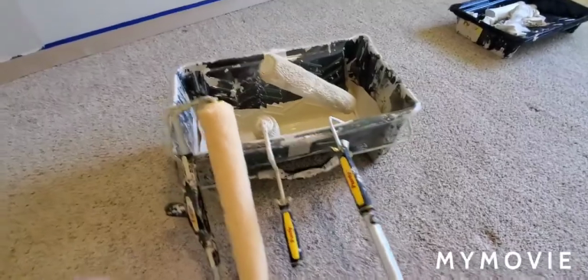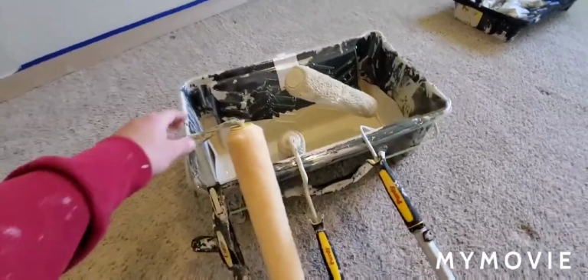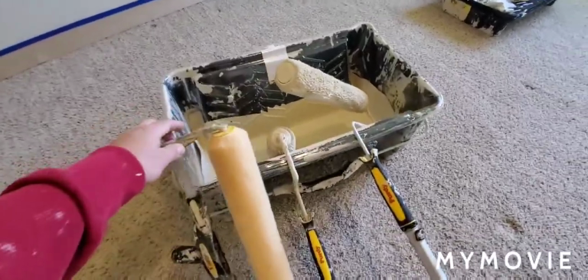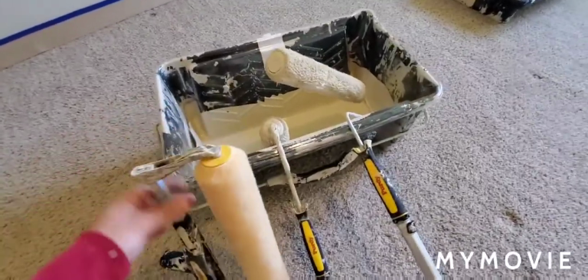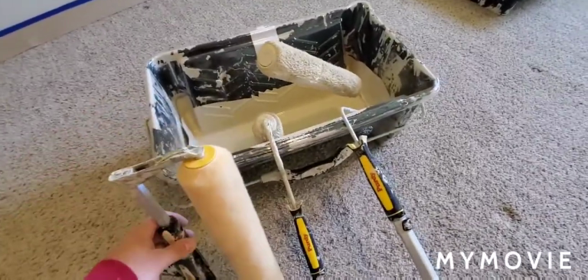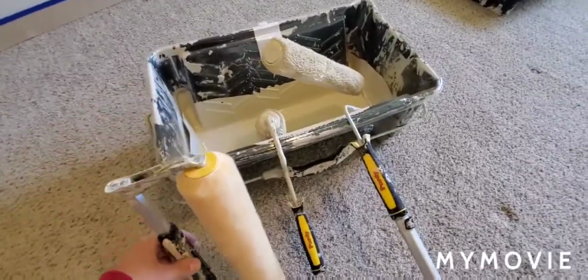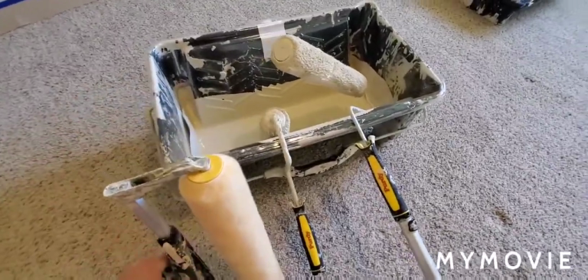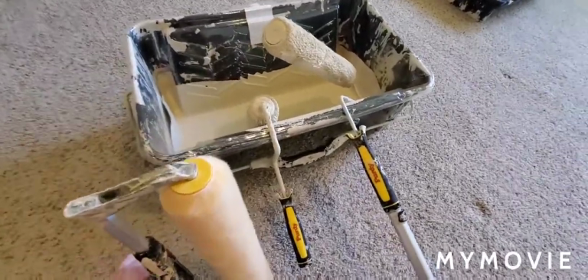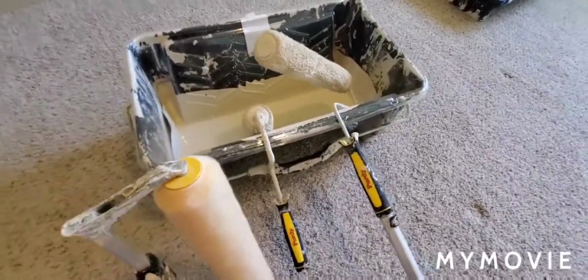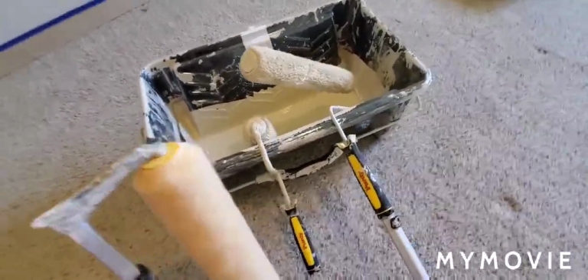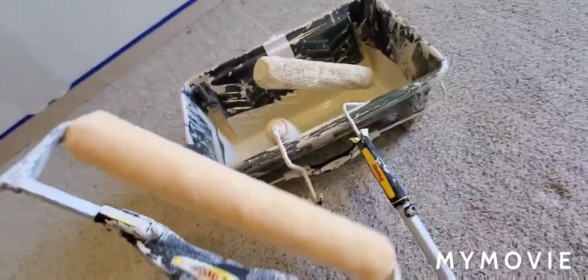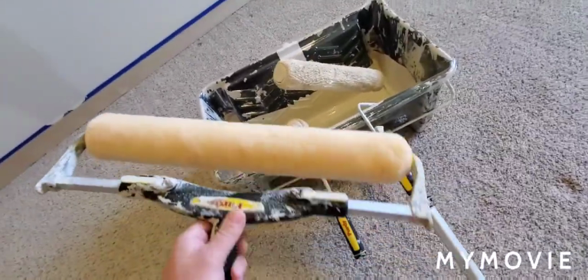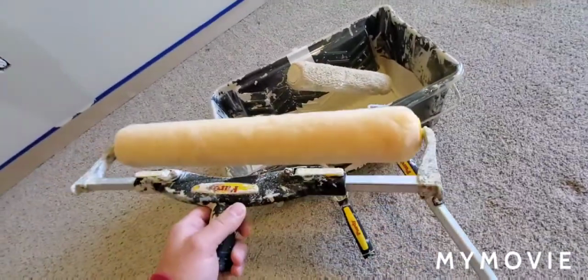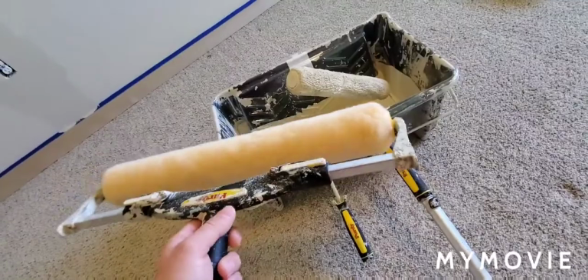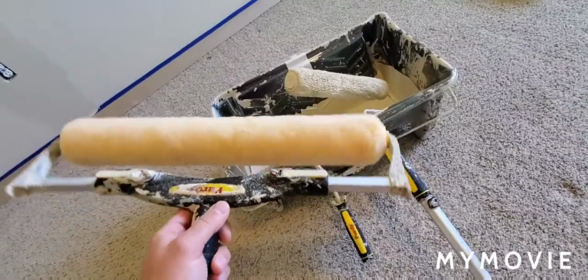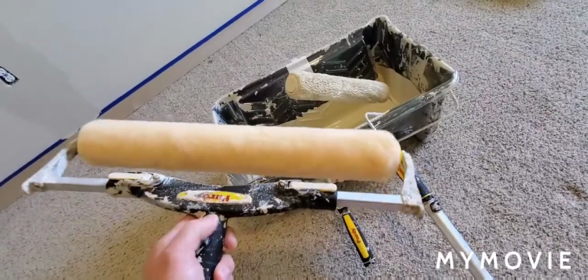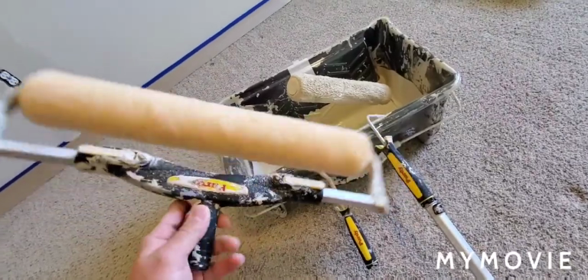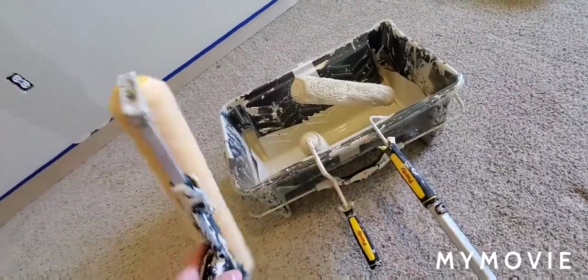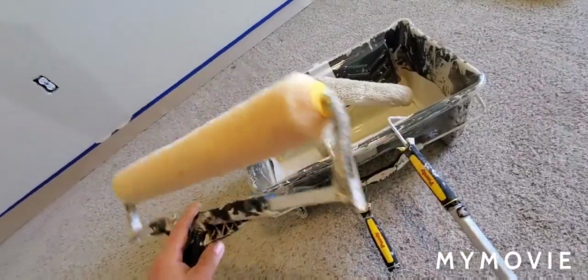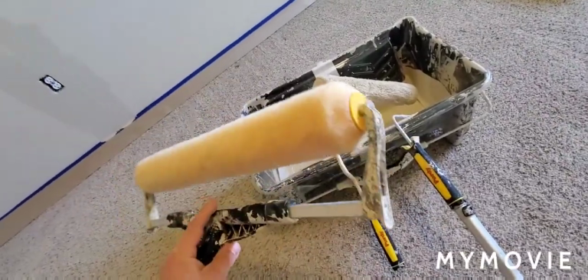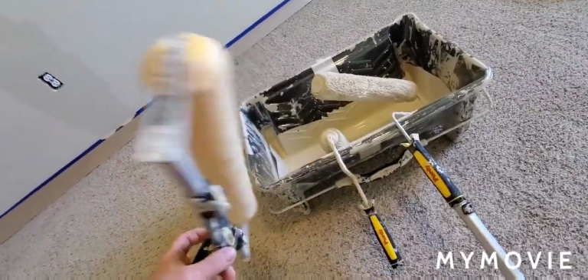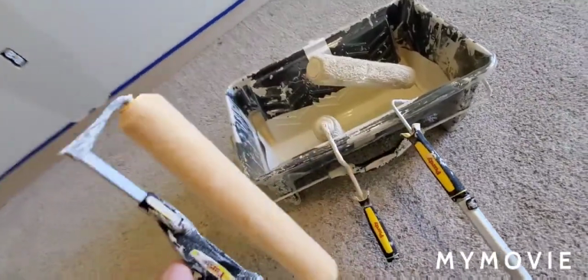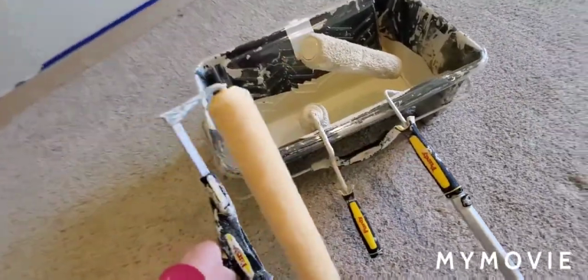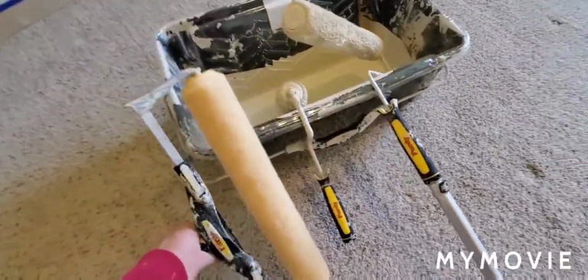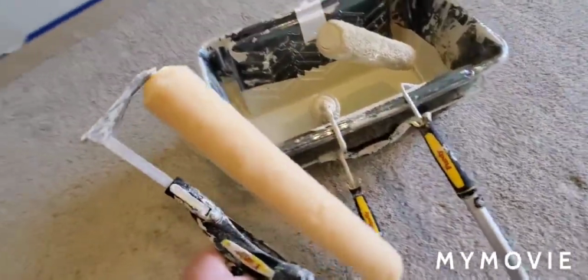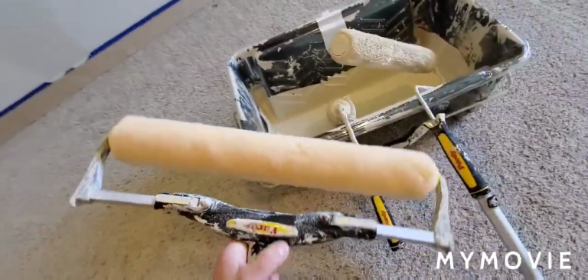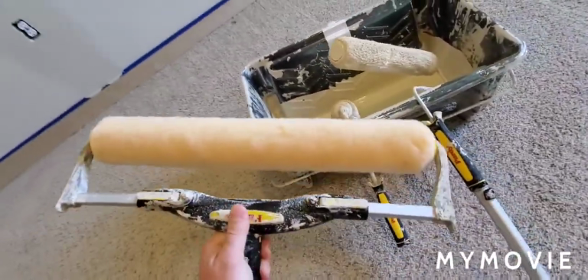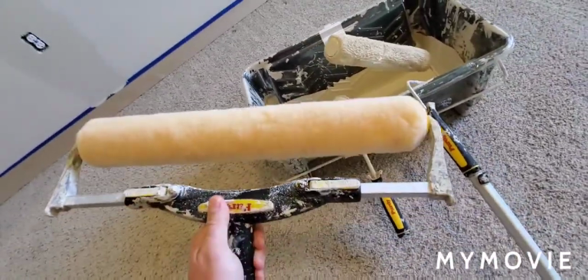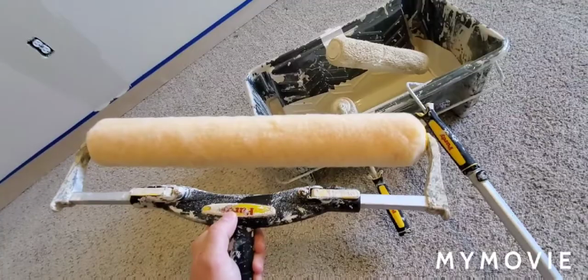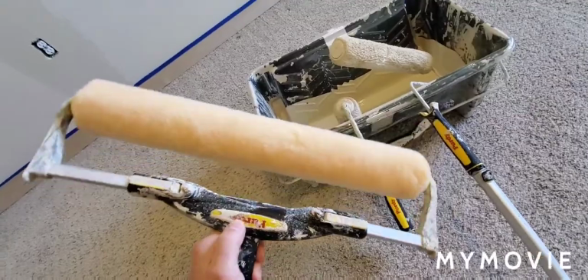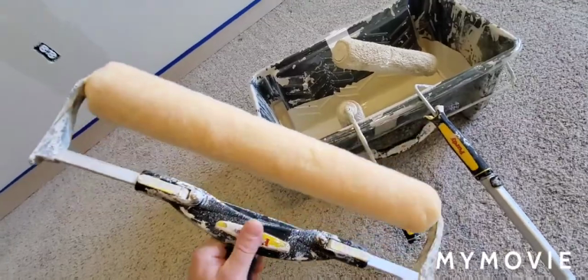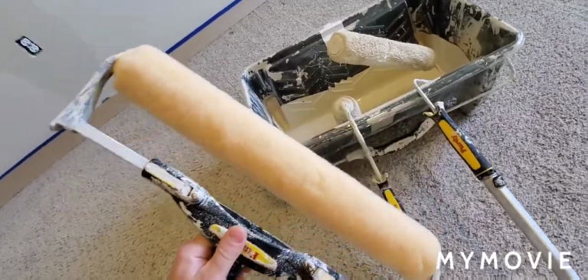This is a size comparison on Purdy rollers. This is an 18 inch on an adjustable frame, which is good for ceilings and large areas.